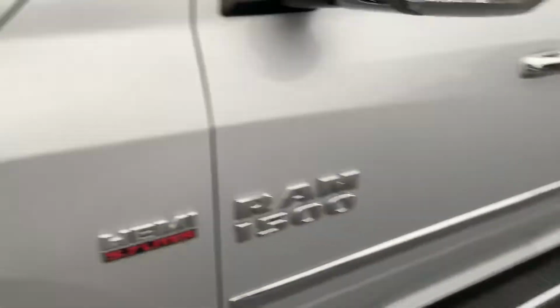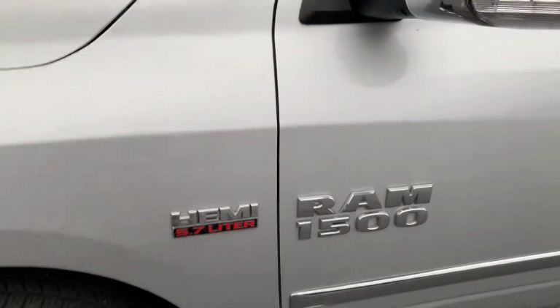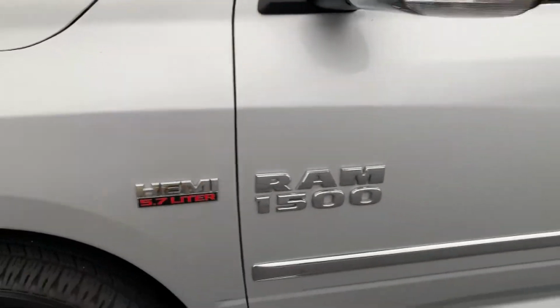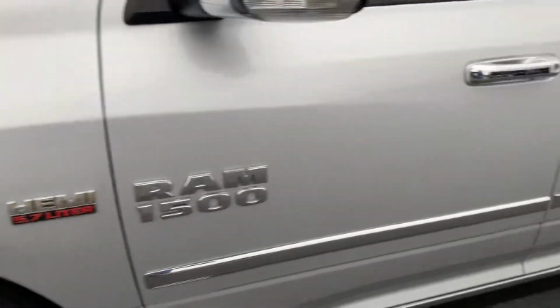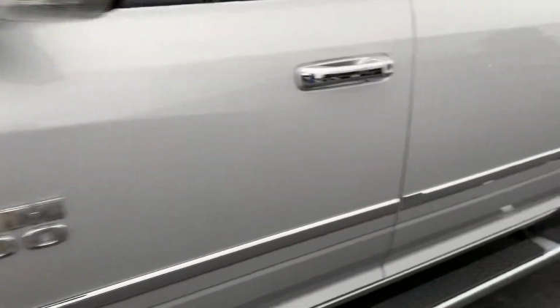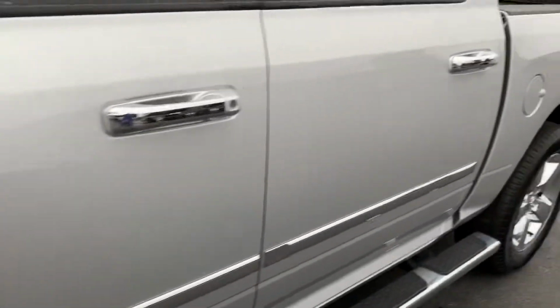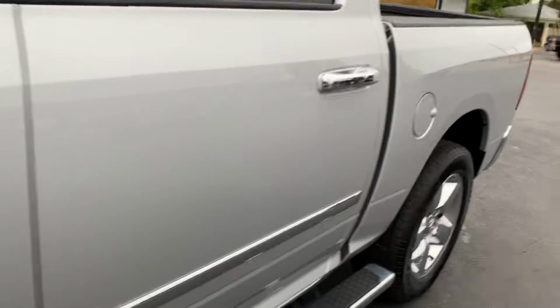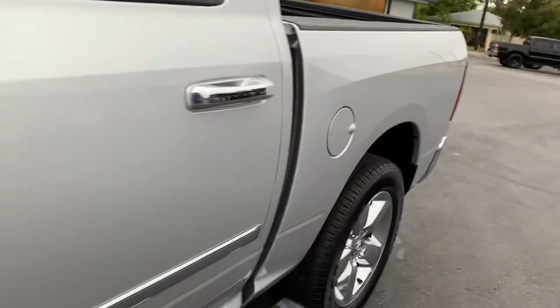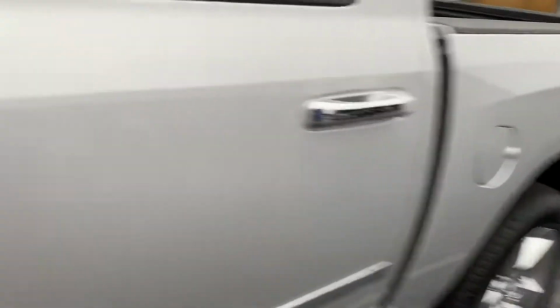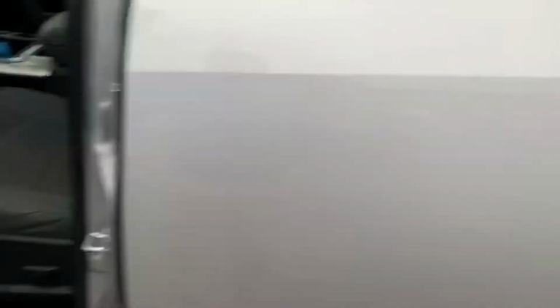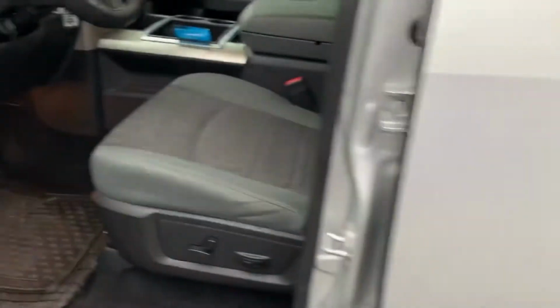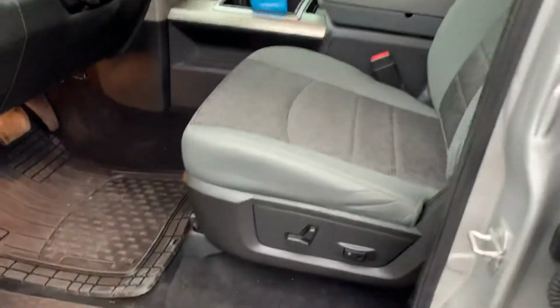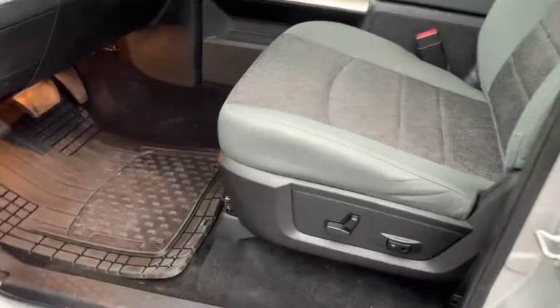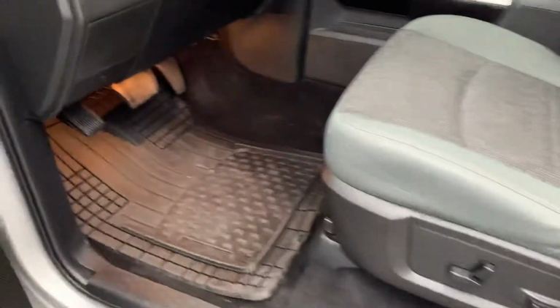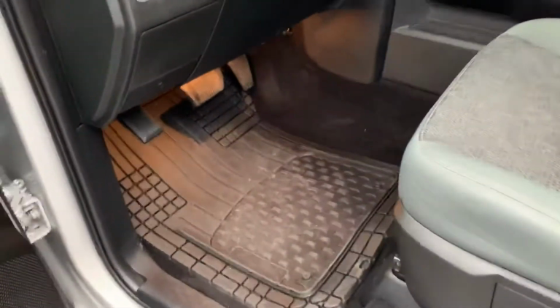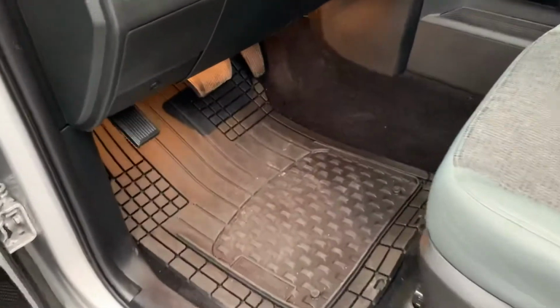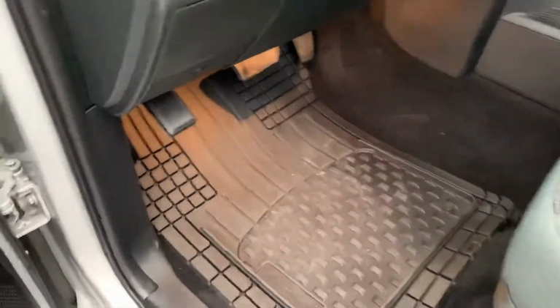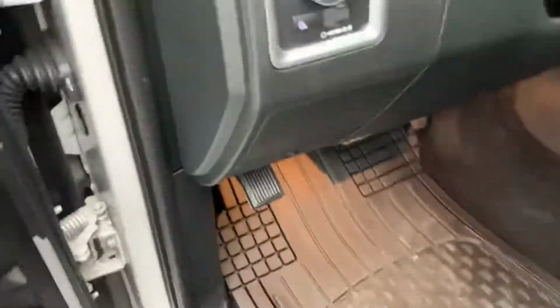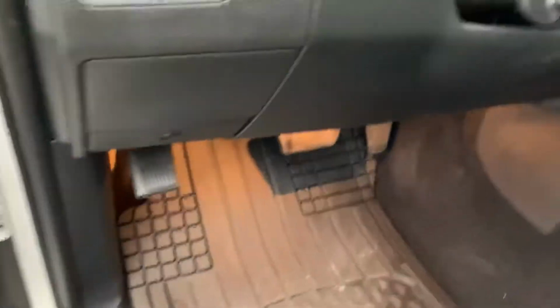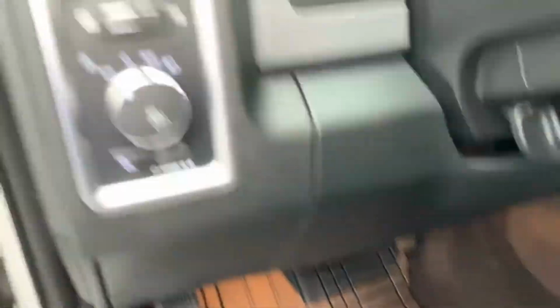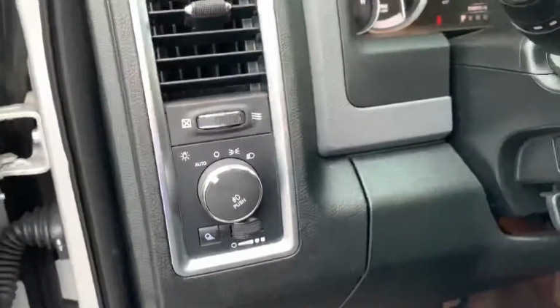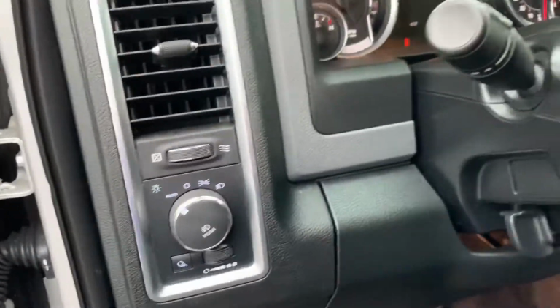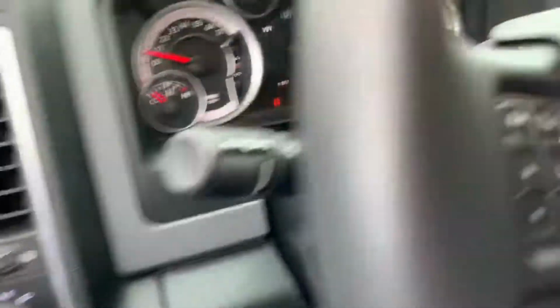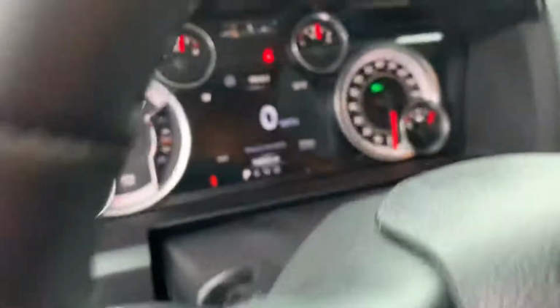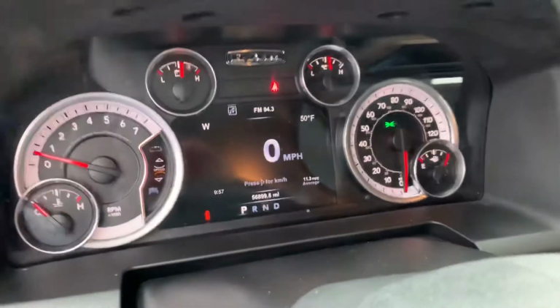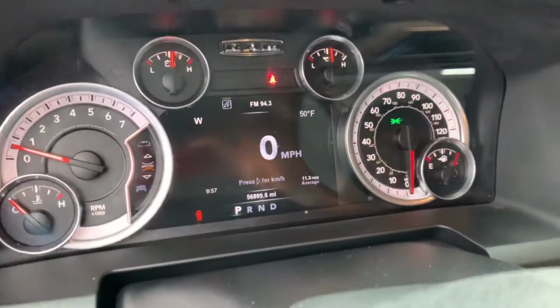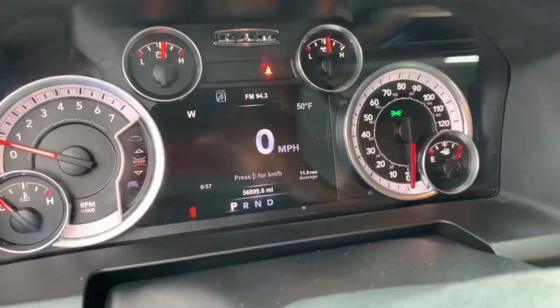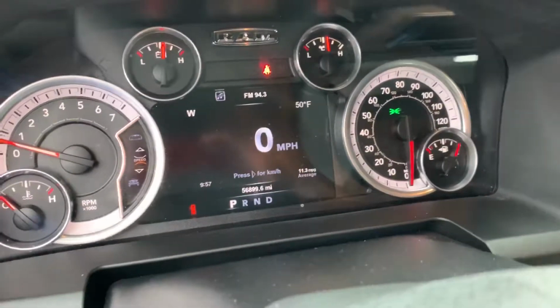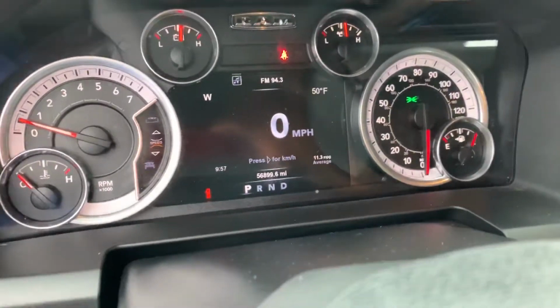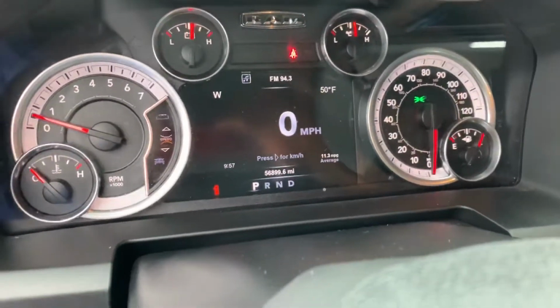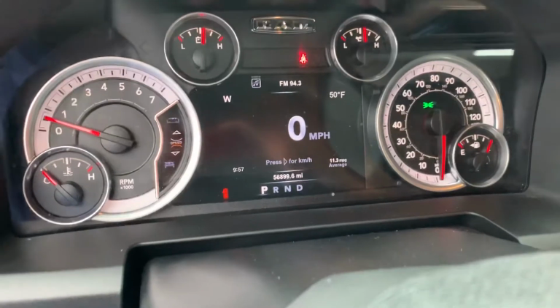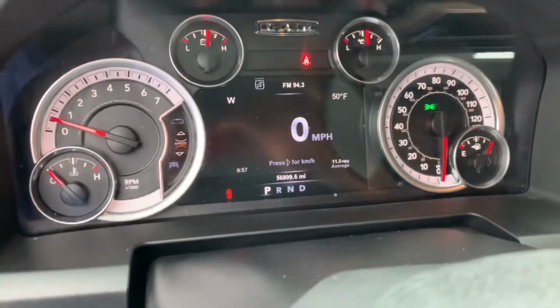It does have the Hemi engine. Power seats. I do have these all-weather mats for you. Of course, automatic headlights. You can see the mileage there — $56,899.